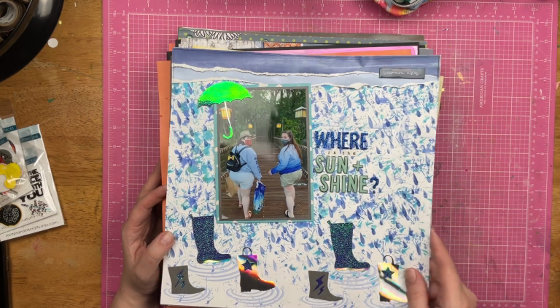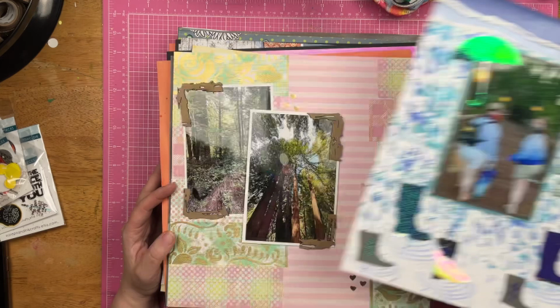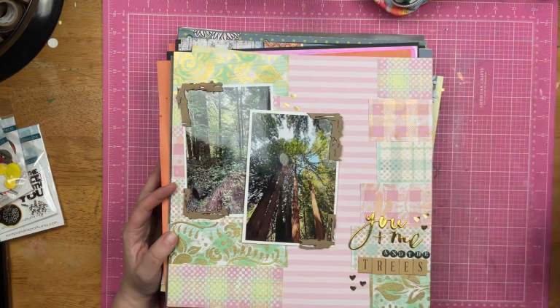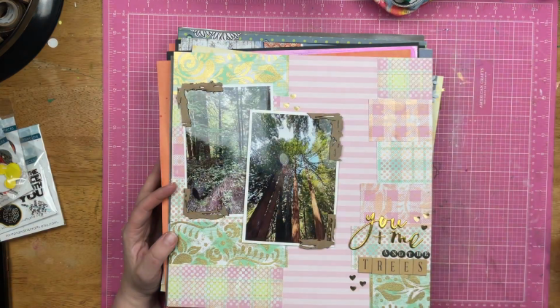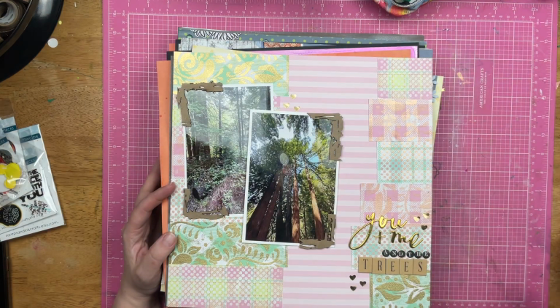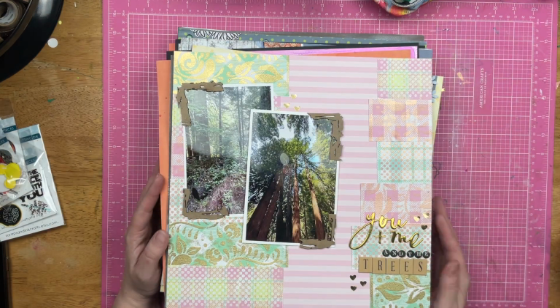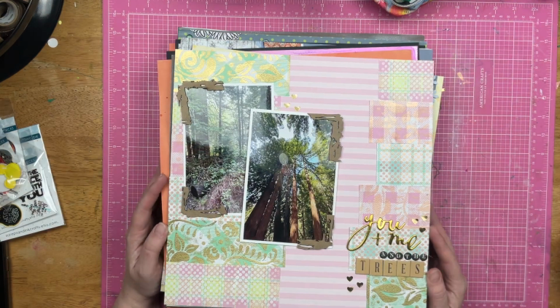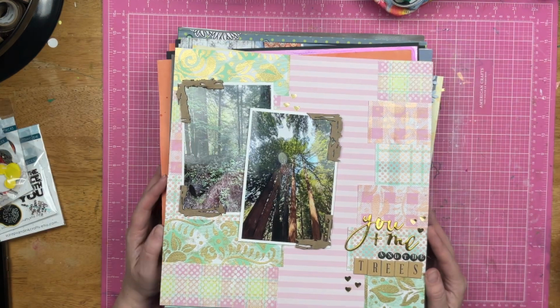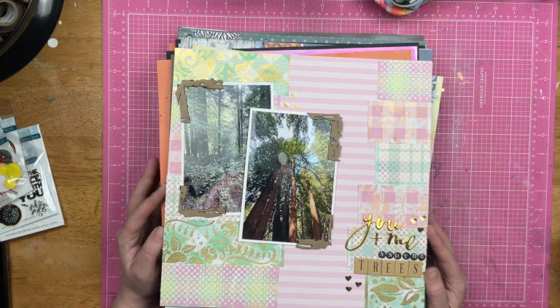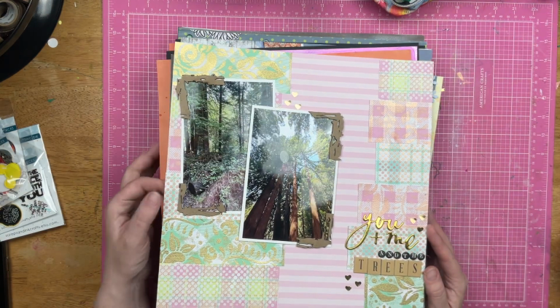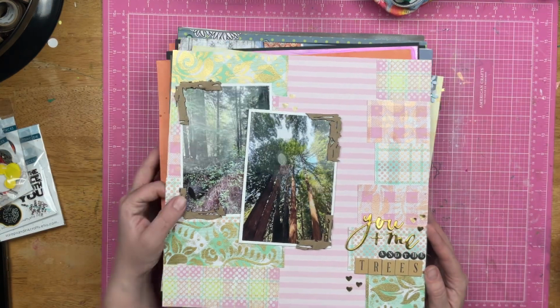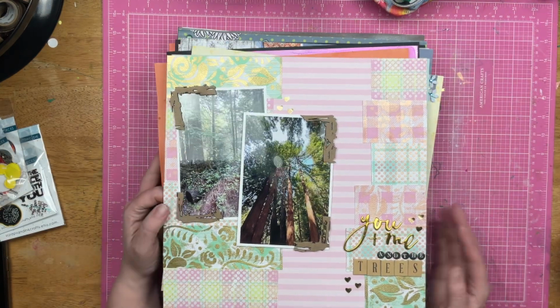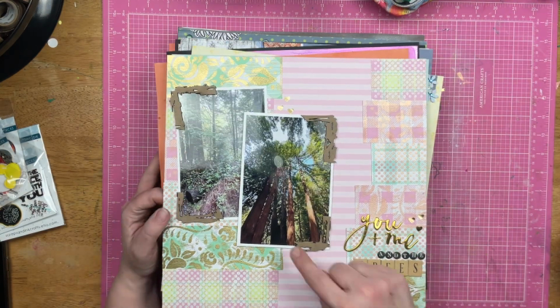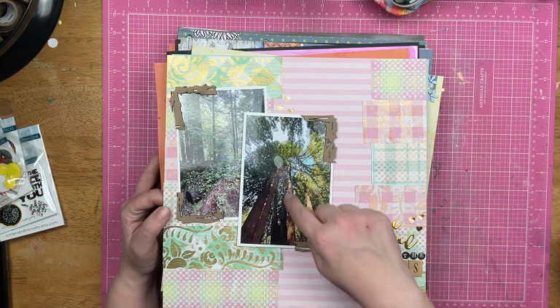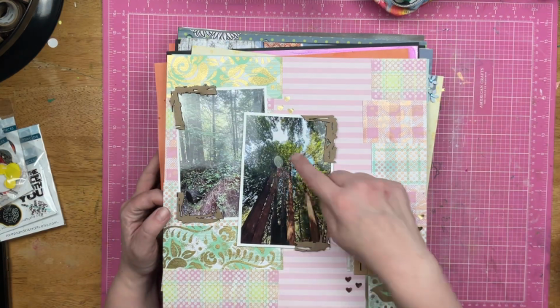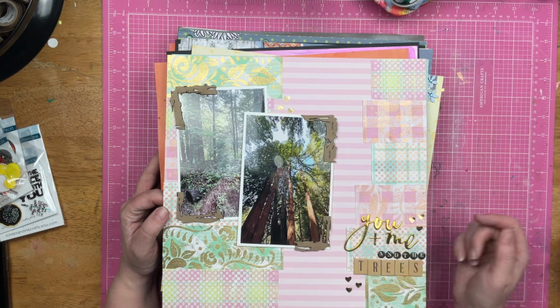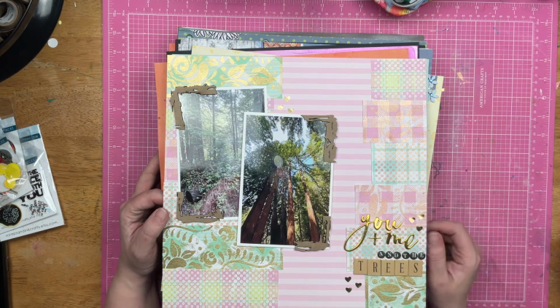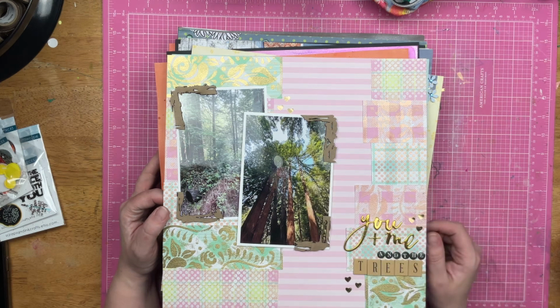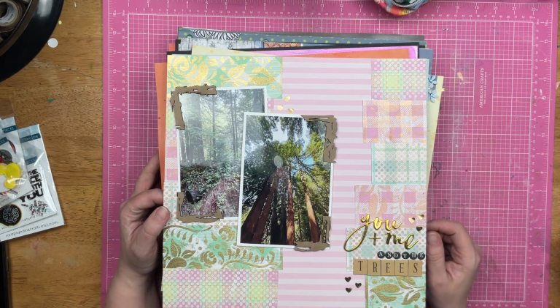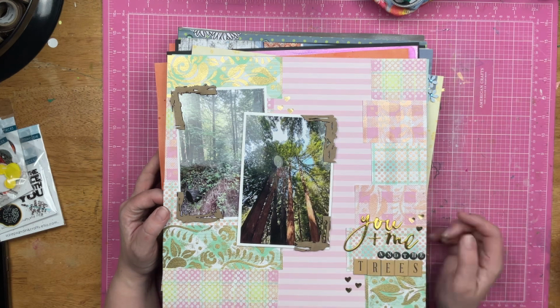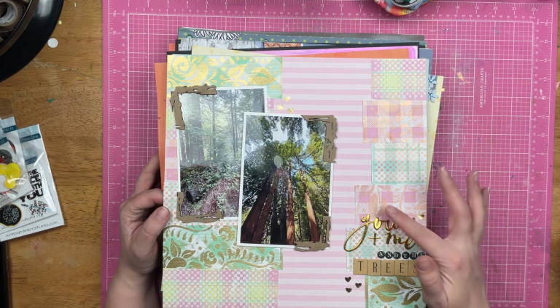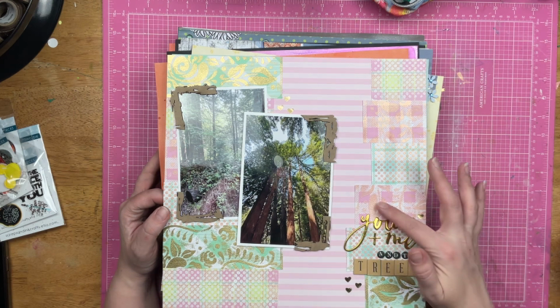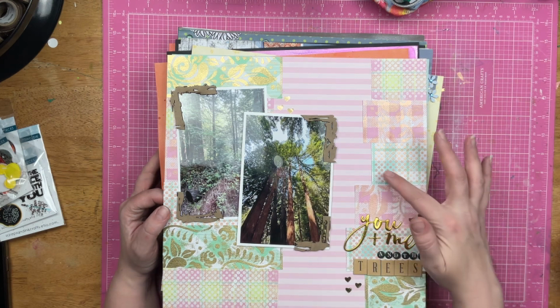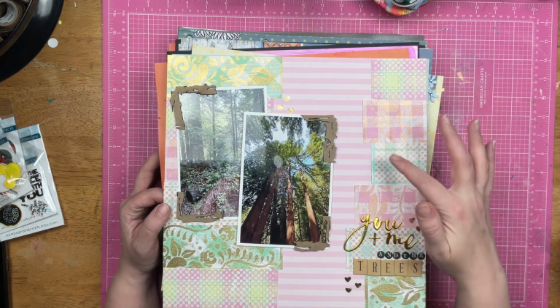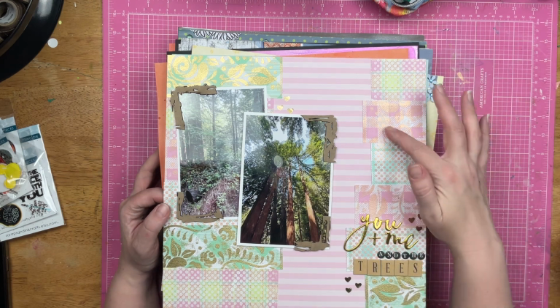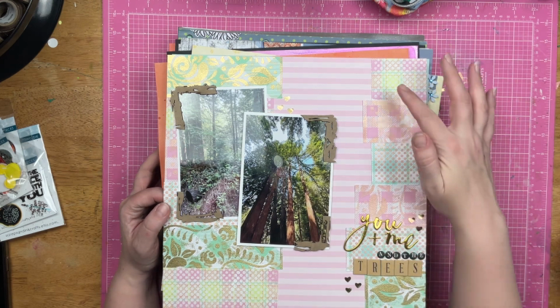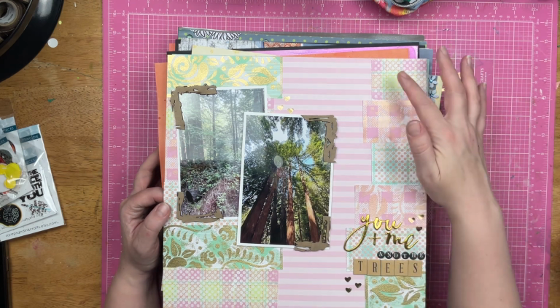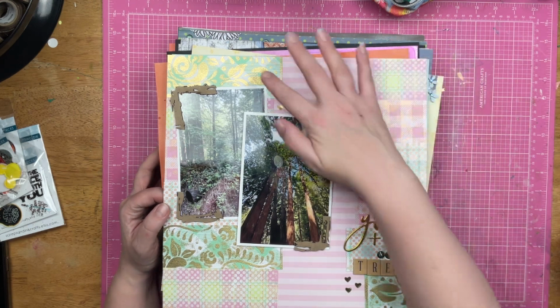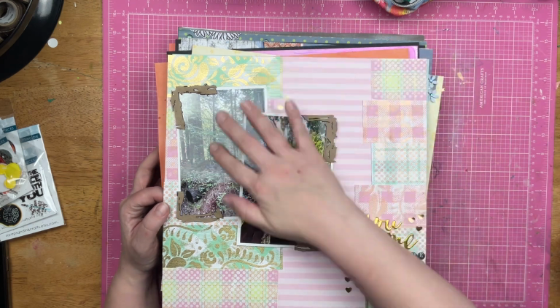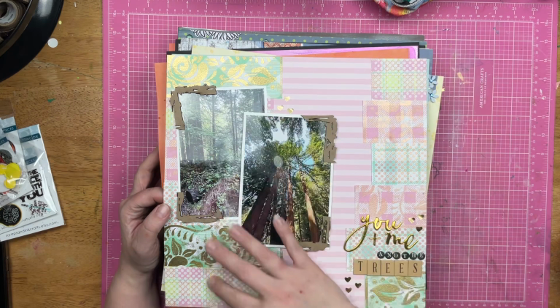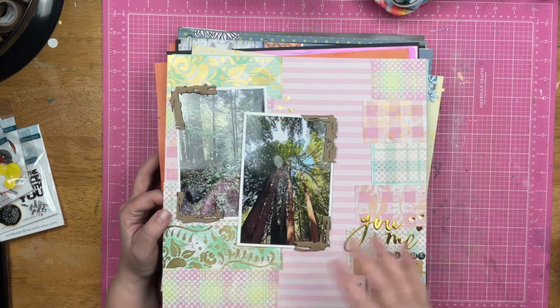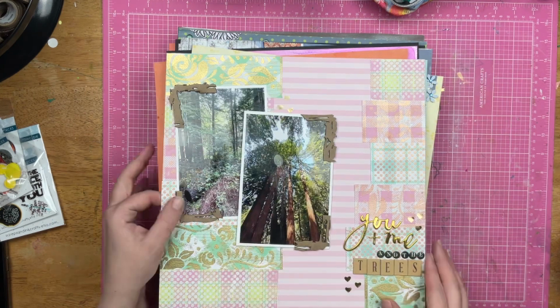This was a Brutus Mineral layout titled 'You, Me, and the Trees.' These are redwood trees and these are embossed pattern papers that I just stacked.